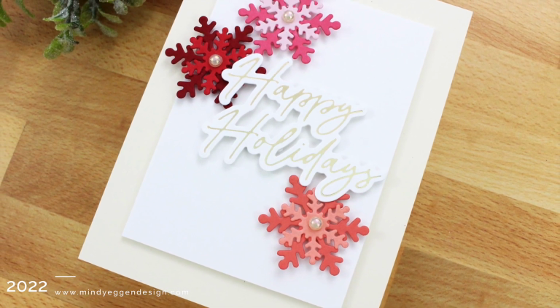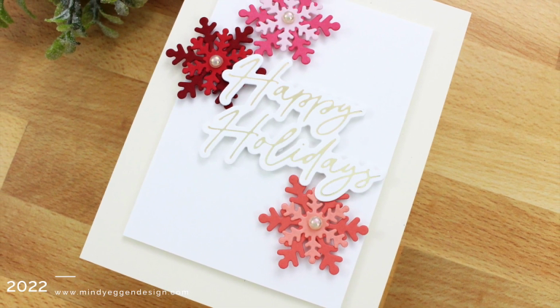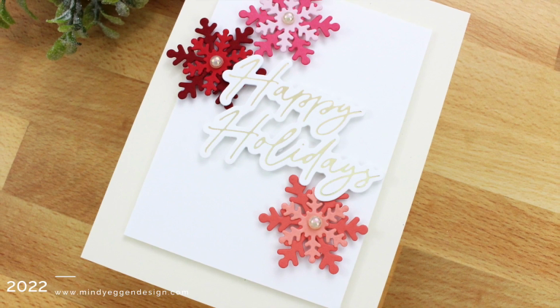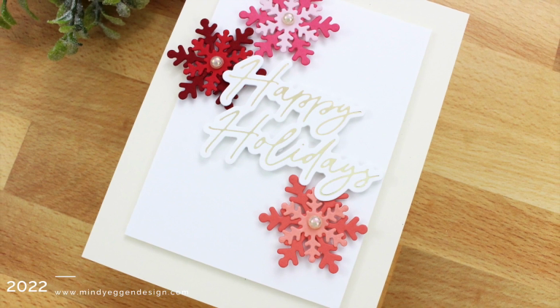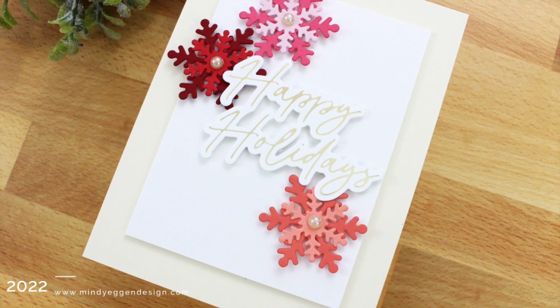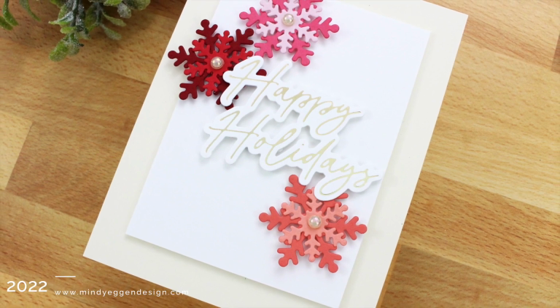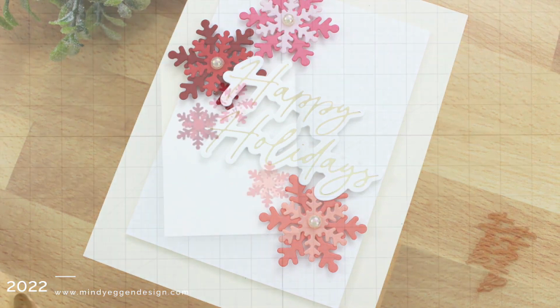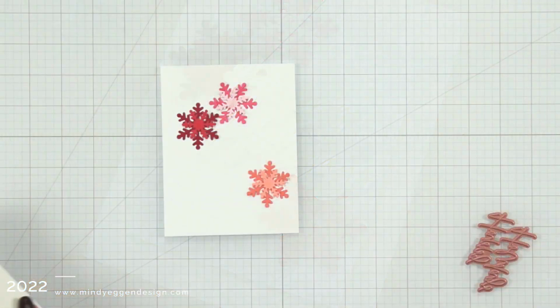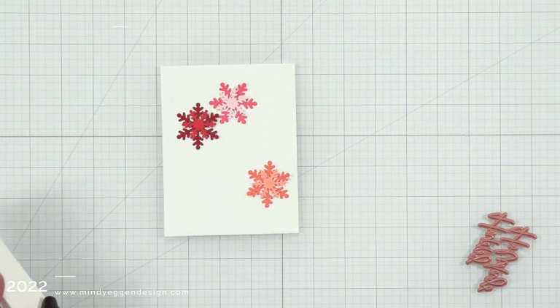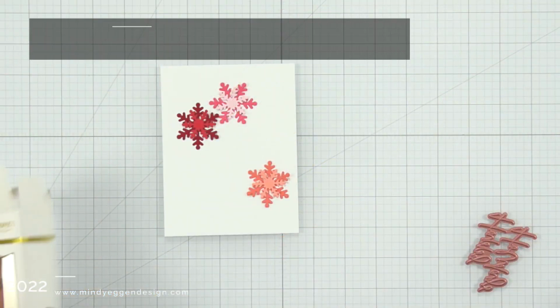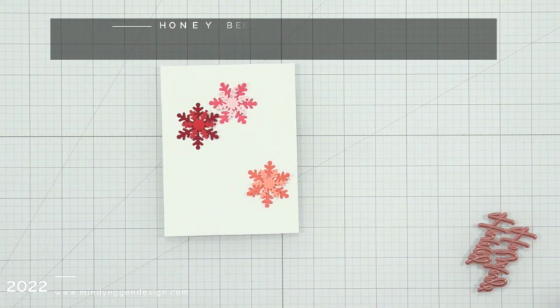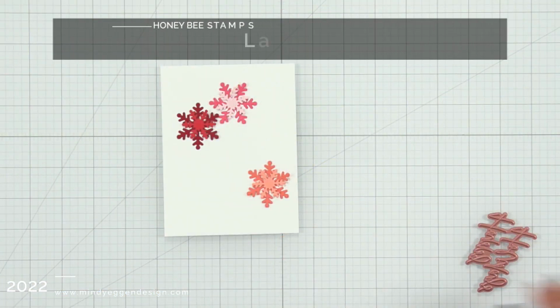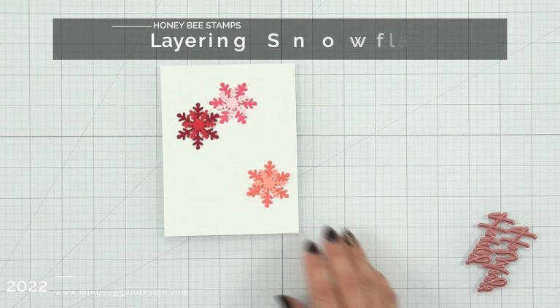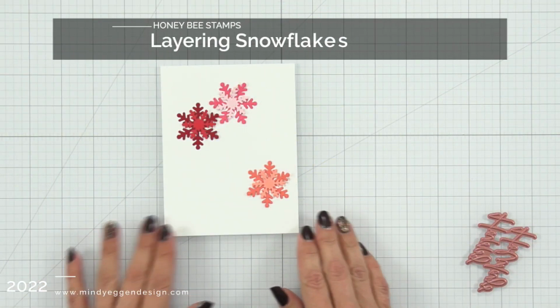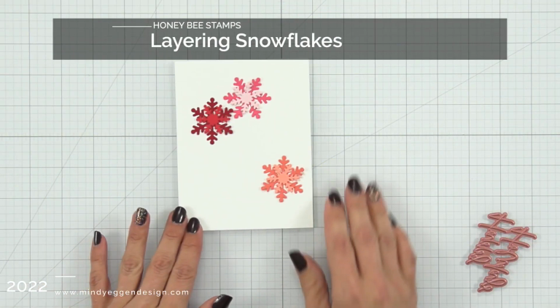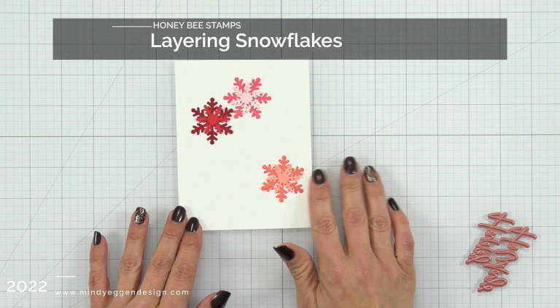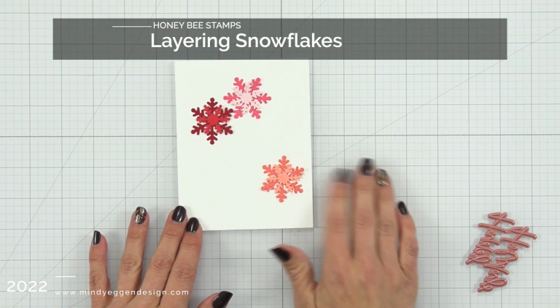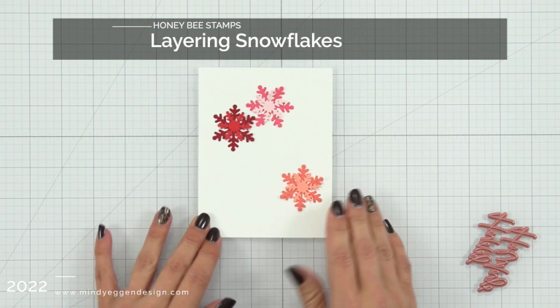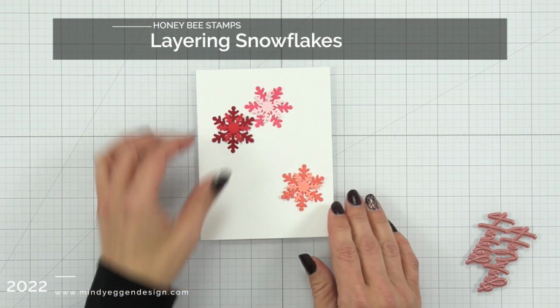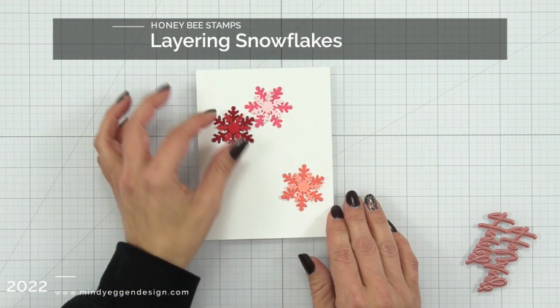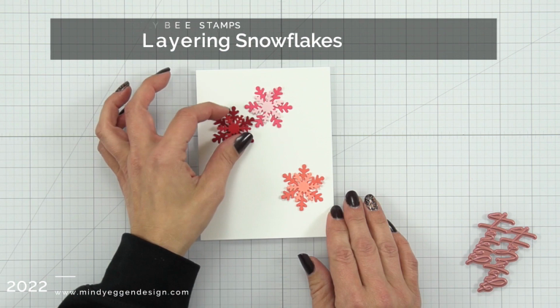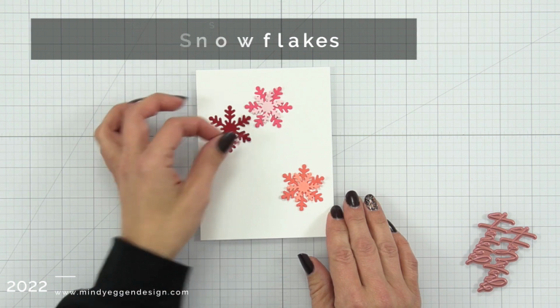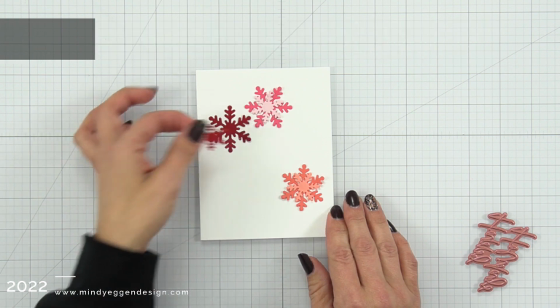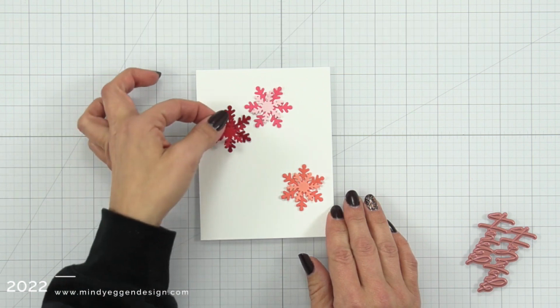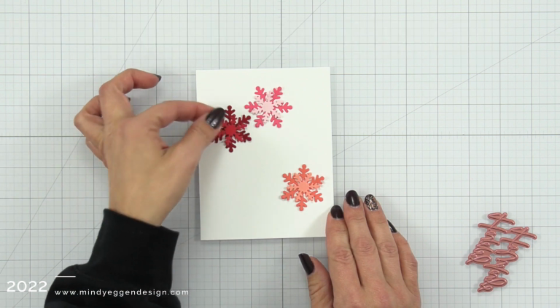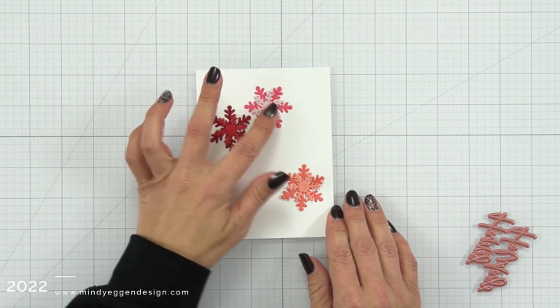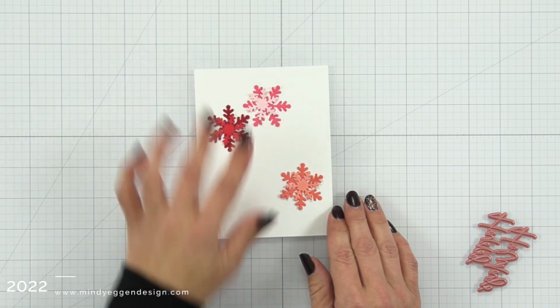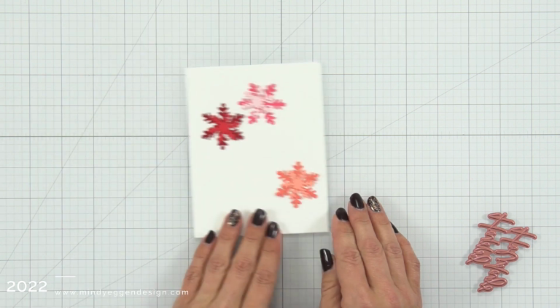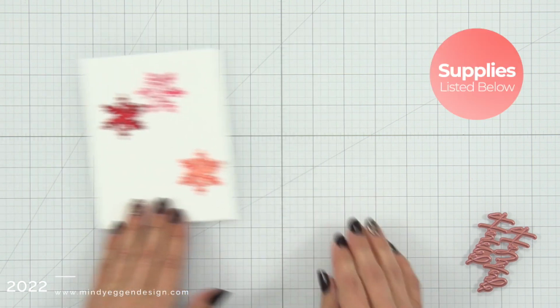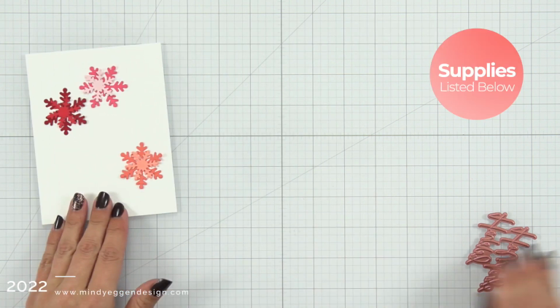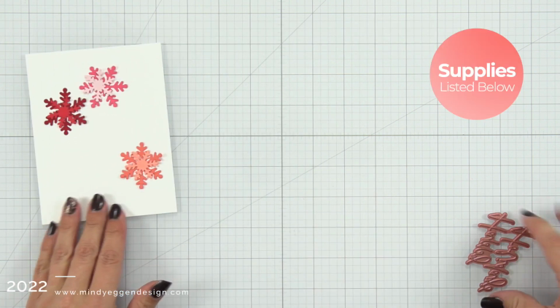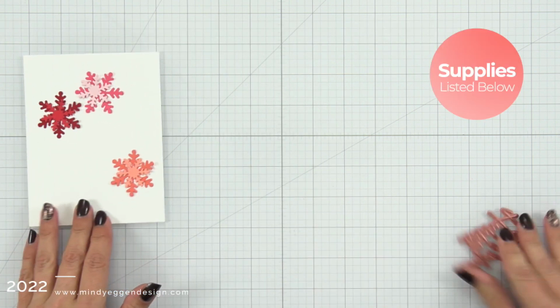Now the reason this is clean and simple is because that clock is starting to tick on getting my Christmas cards out this year. So I'm starting out my card.